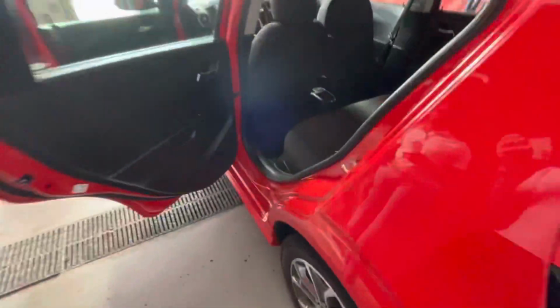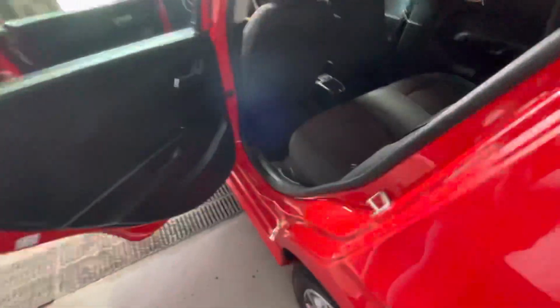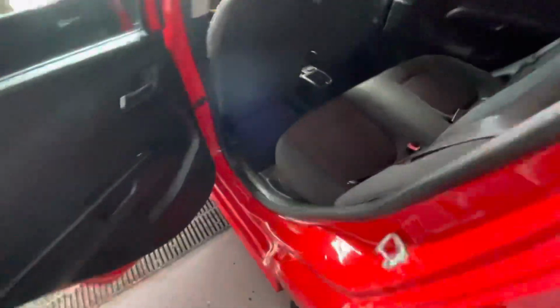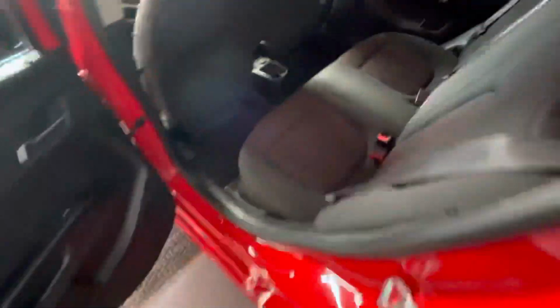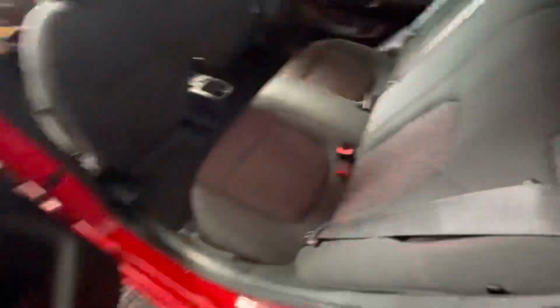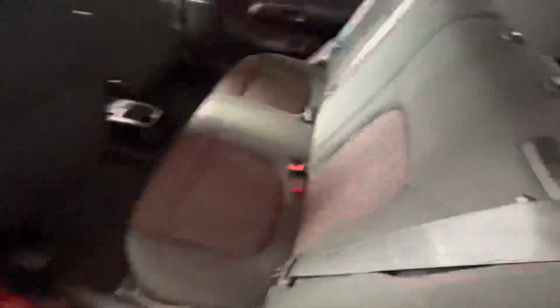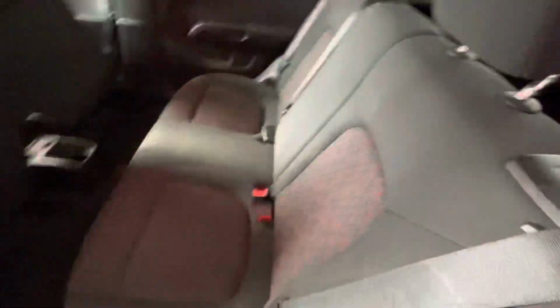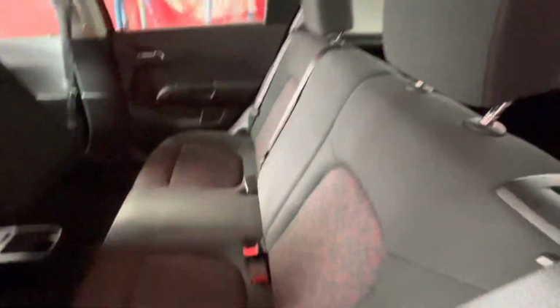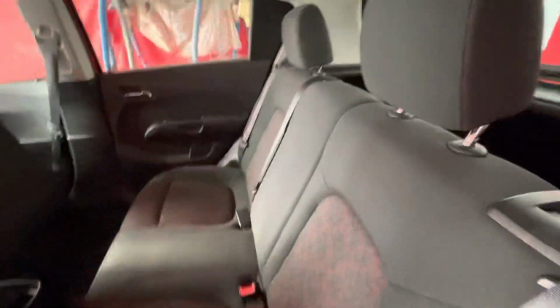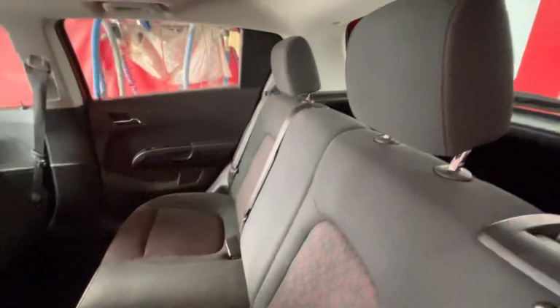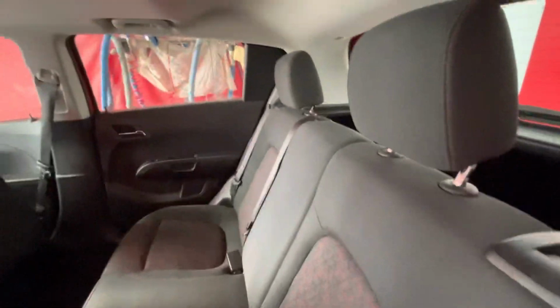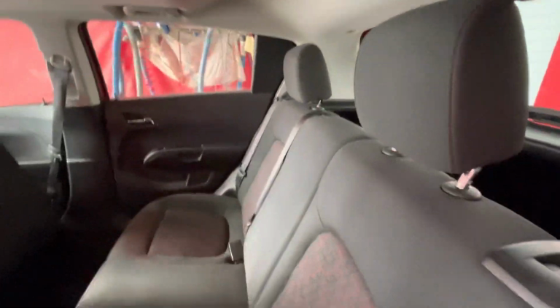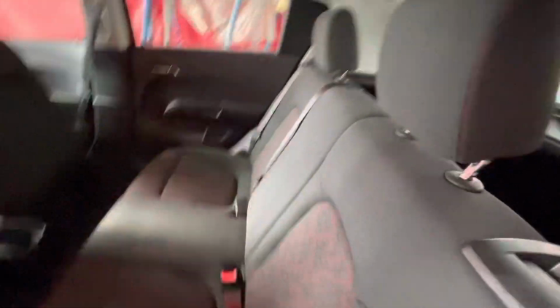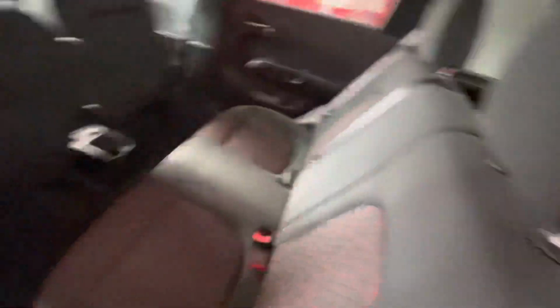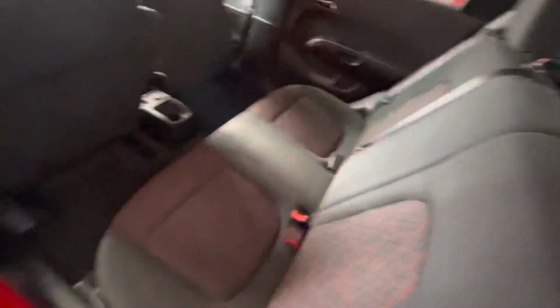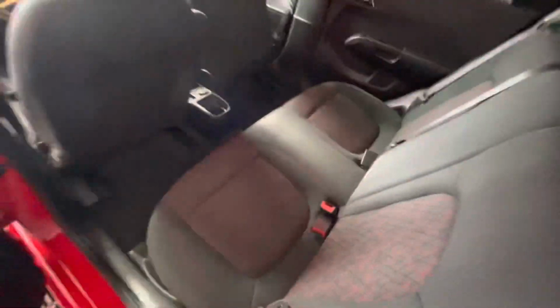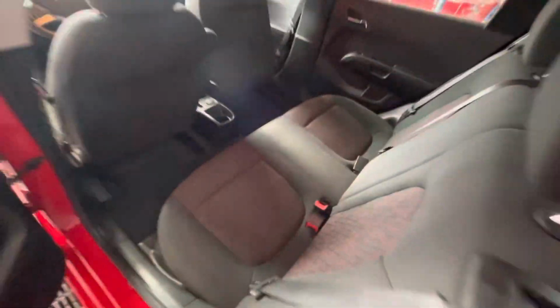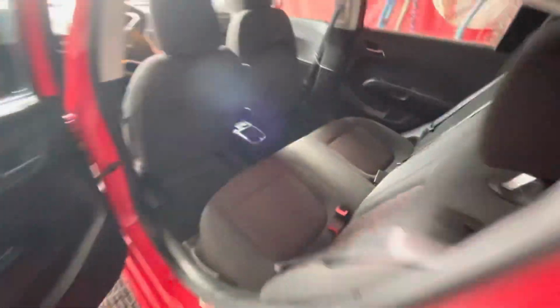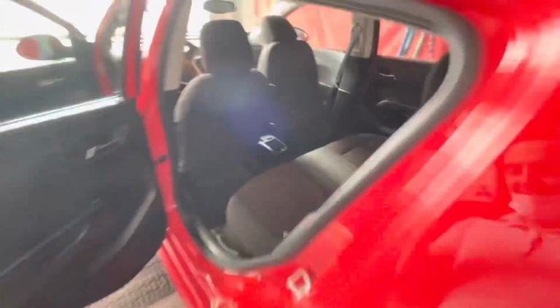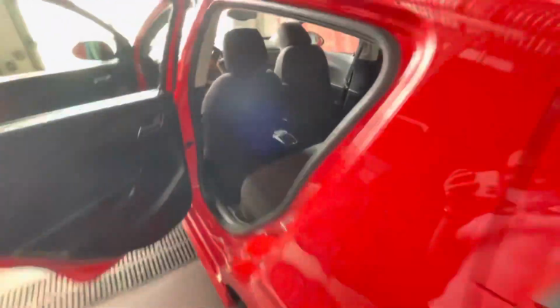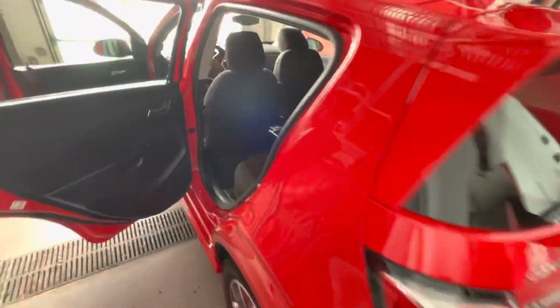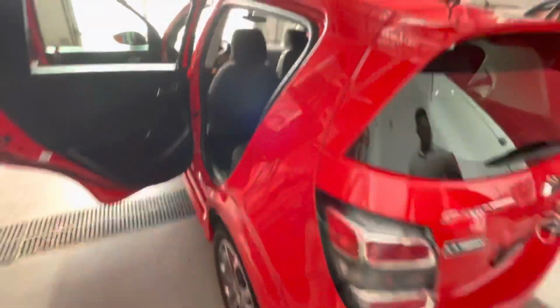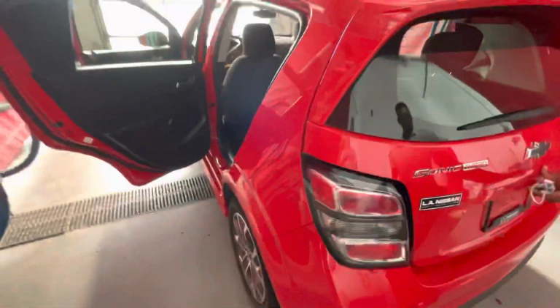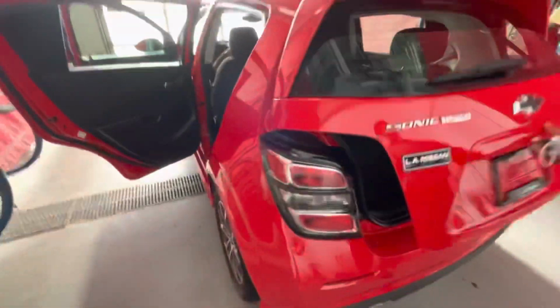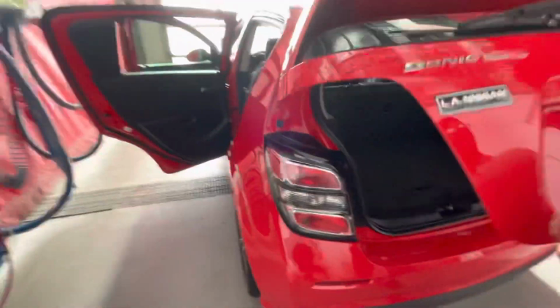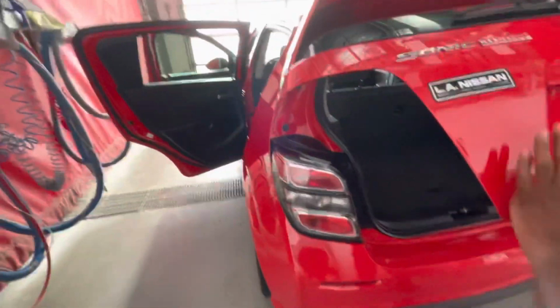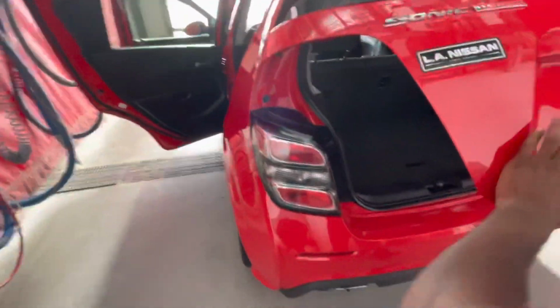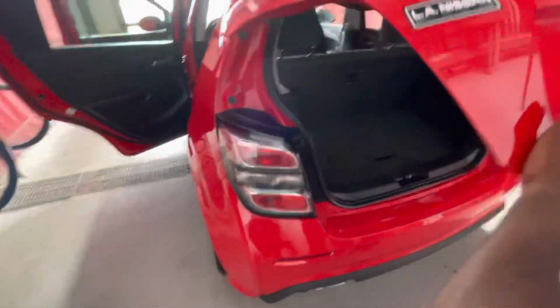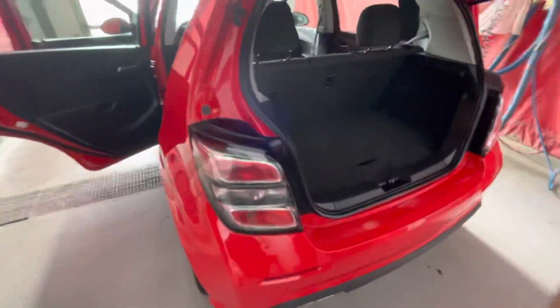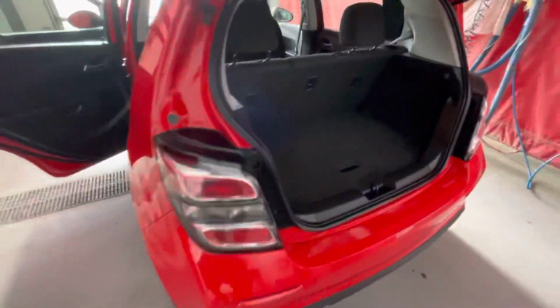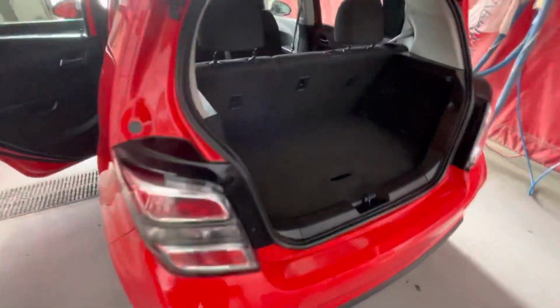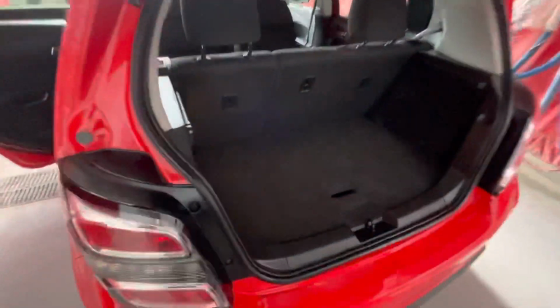Into the back, tons of space for your rear passengers and tons of room for cargo.